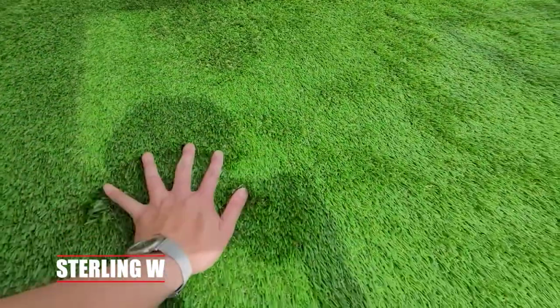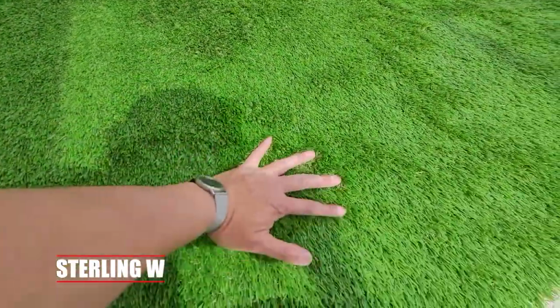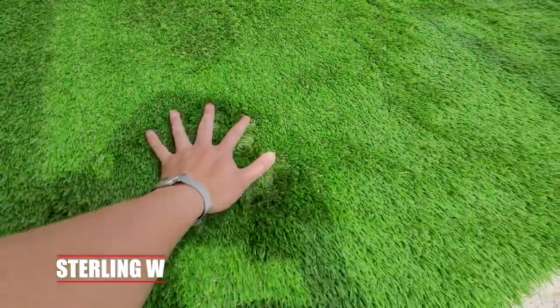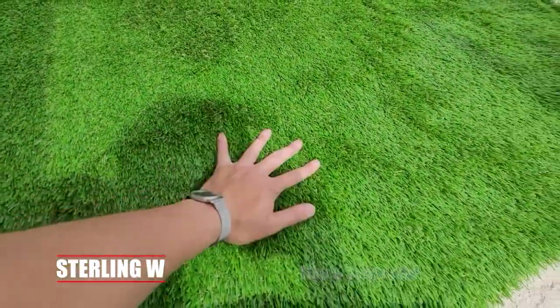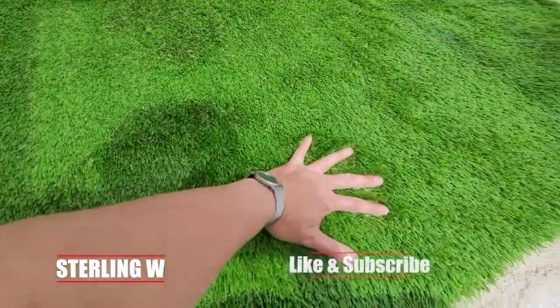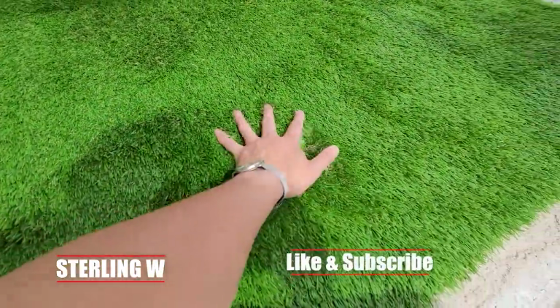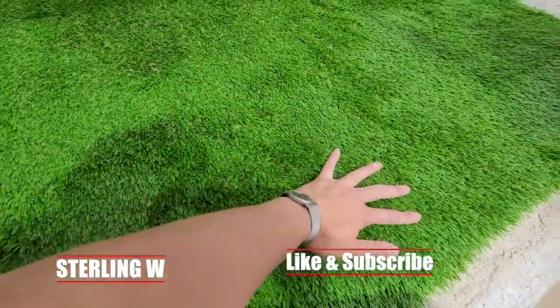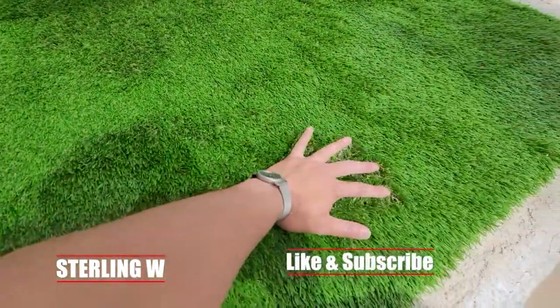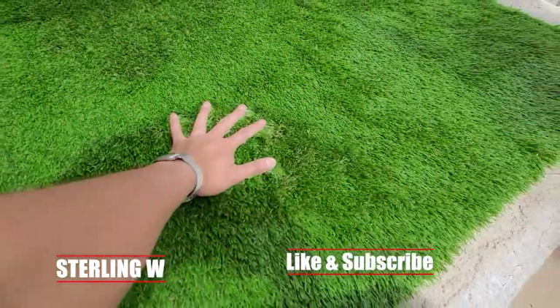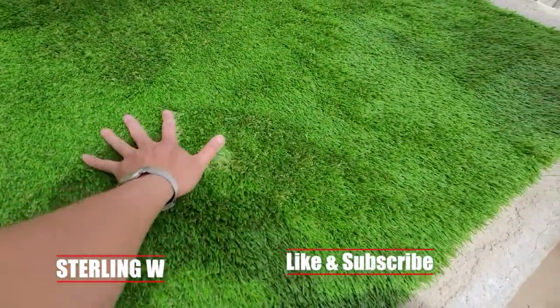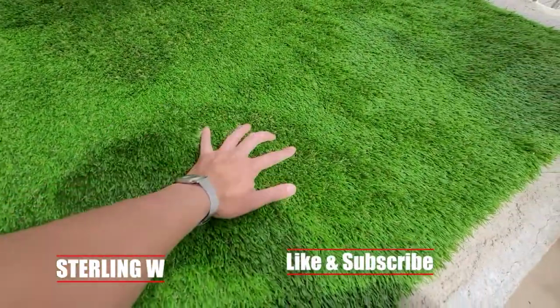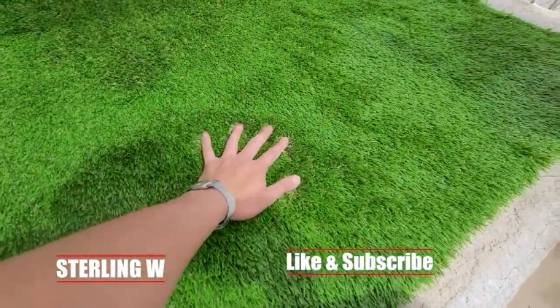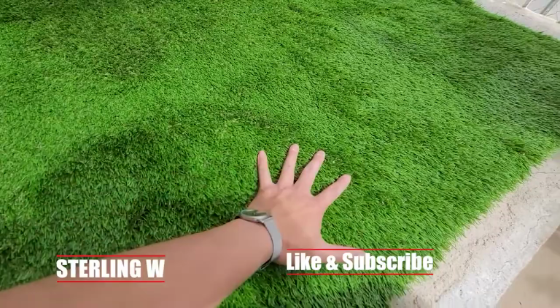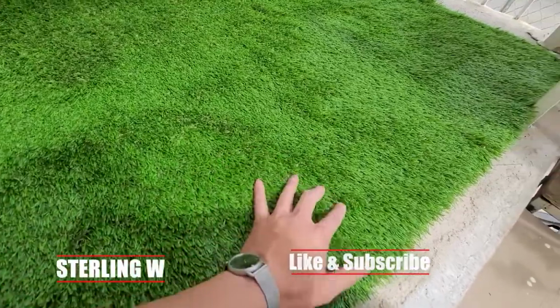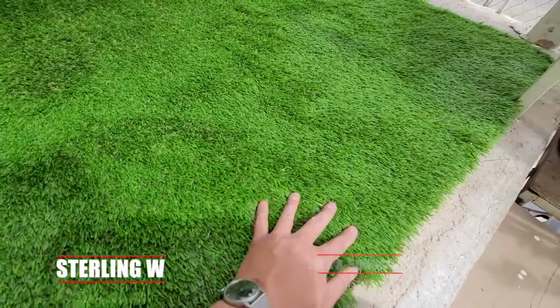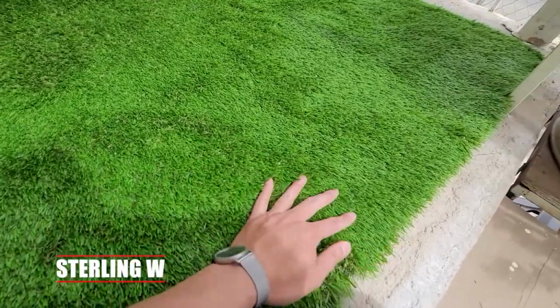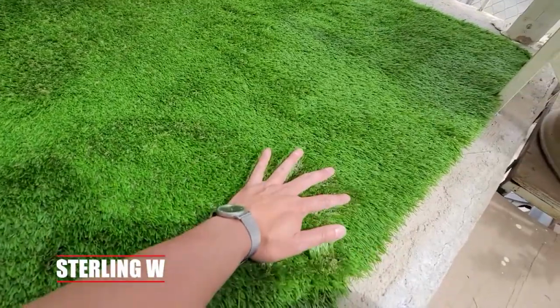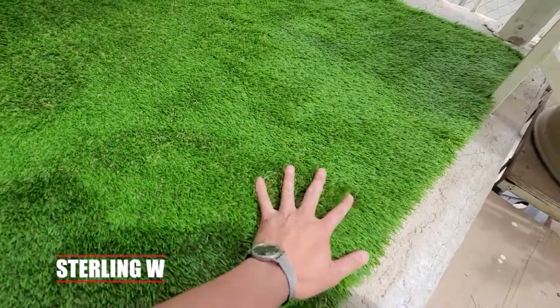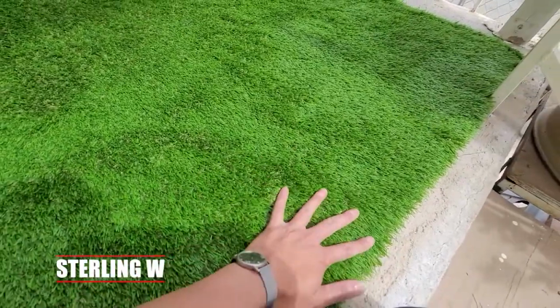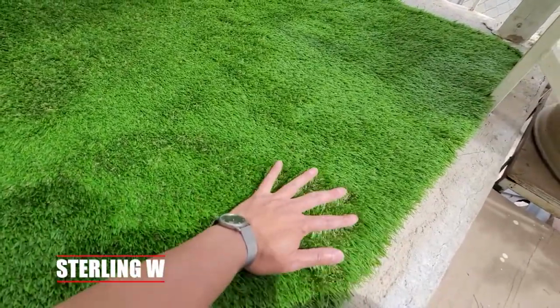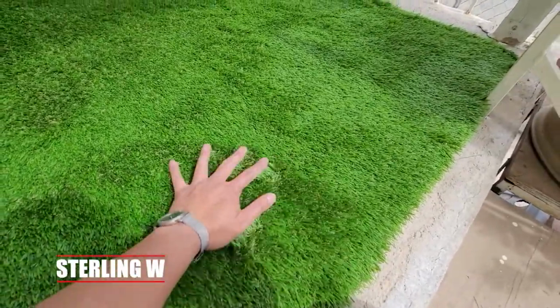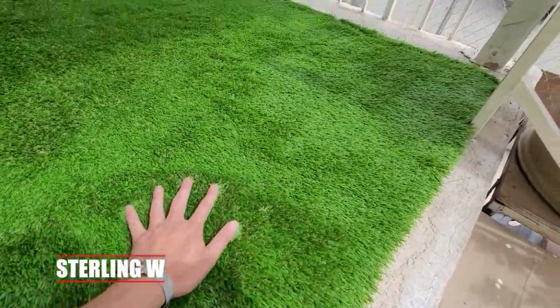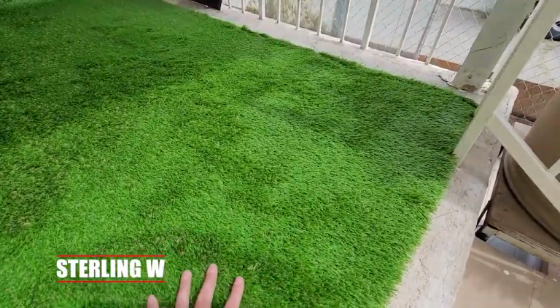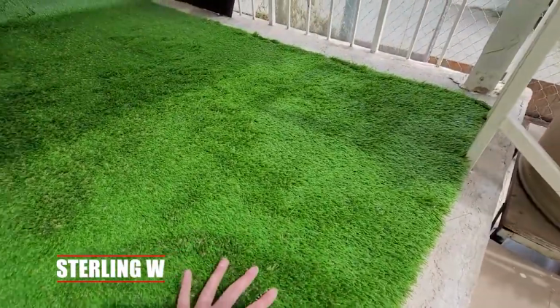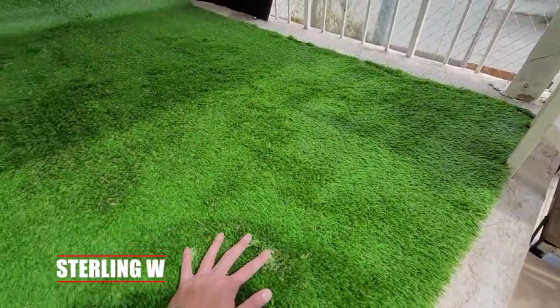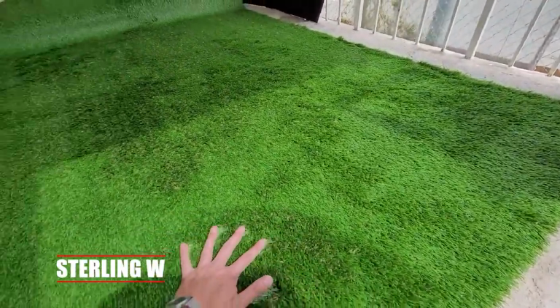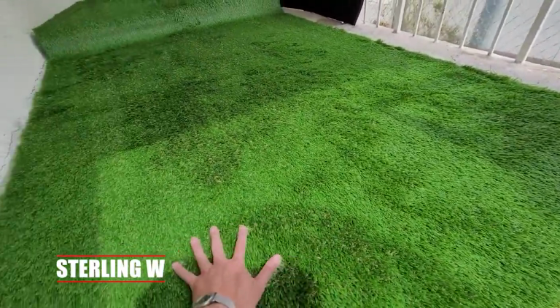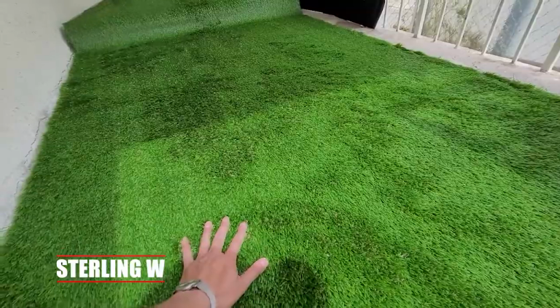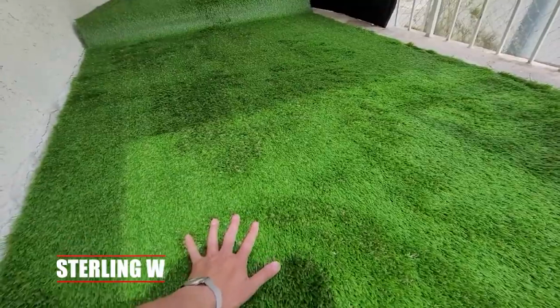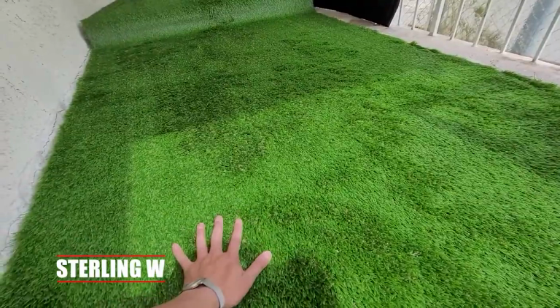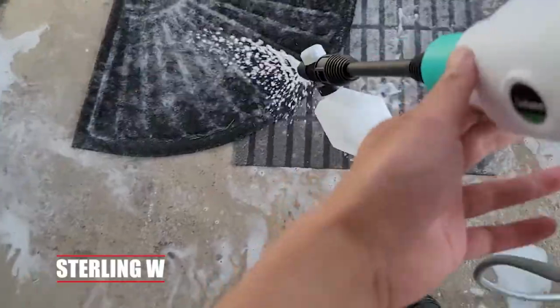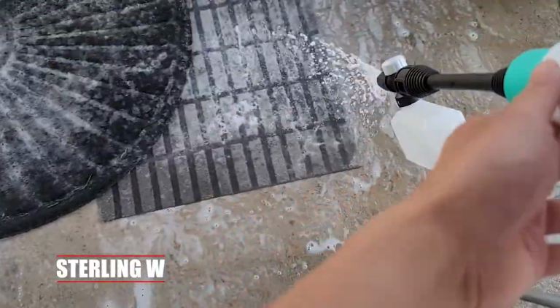I basically got some artificial grass and completely changed the look of my patio. So for the summertime get-togethers, we'll be able to eat here and just have some chairs here and really relax and kick back.